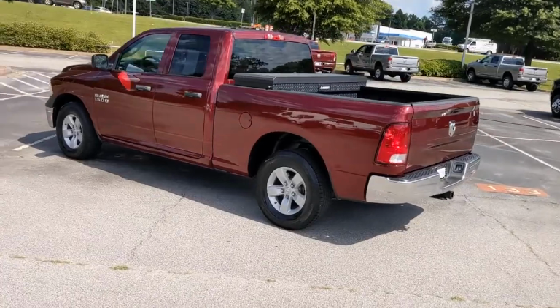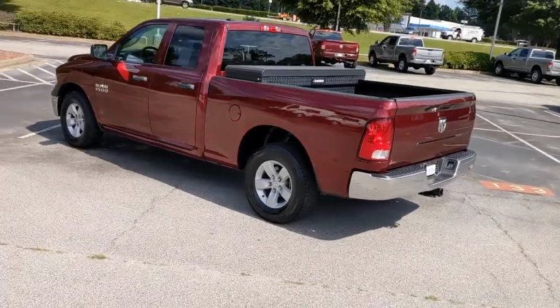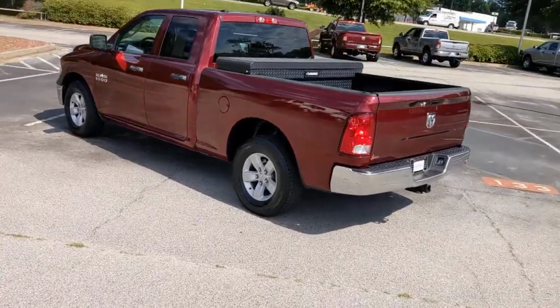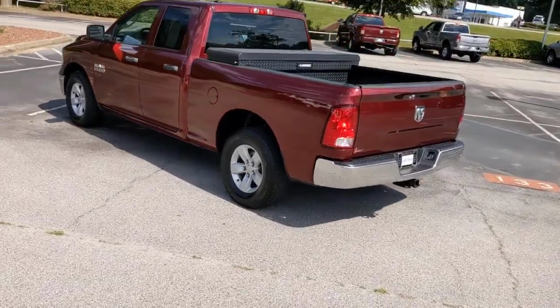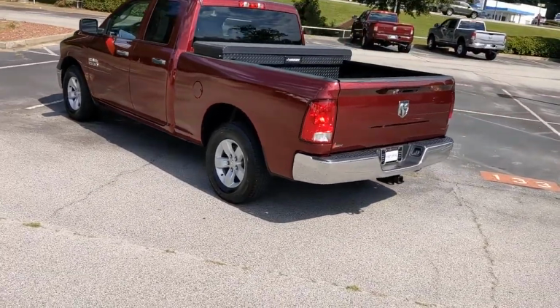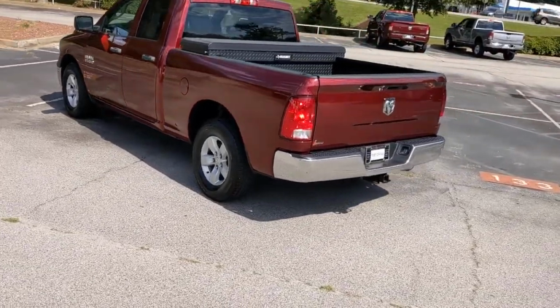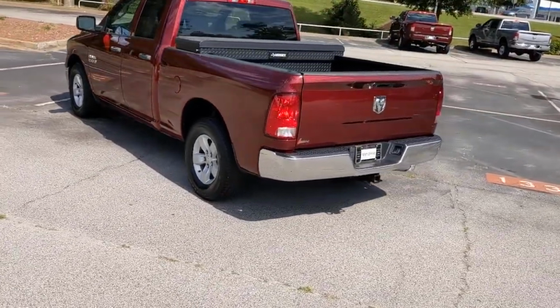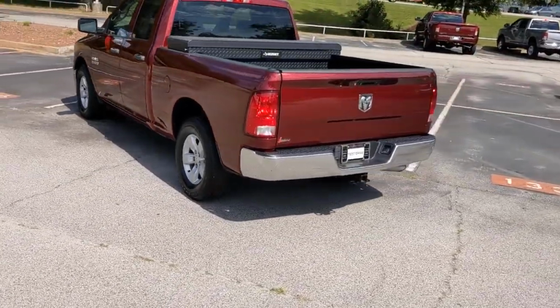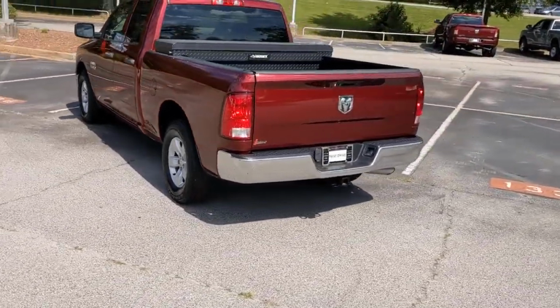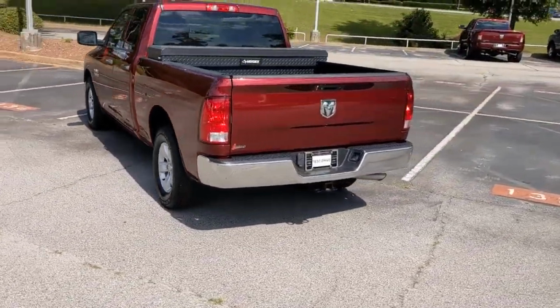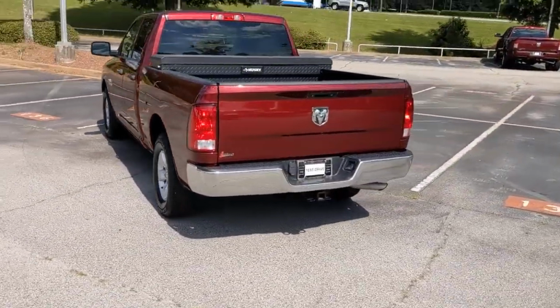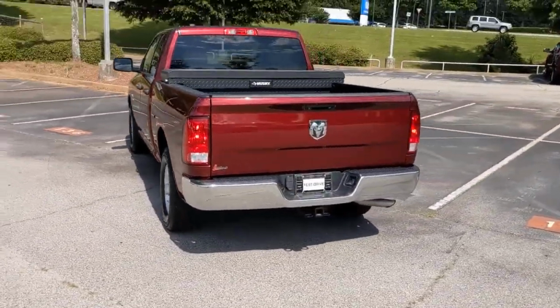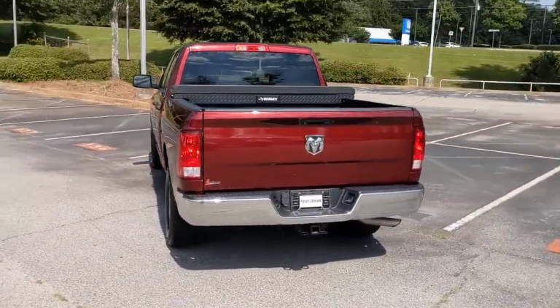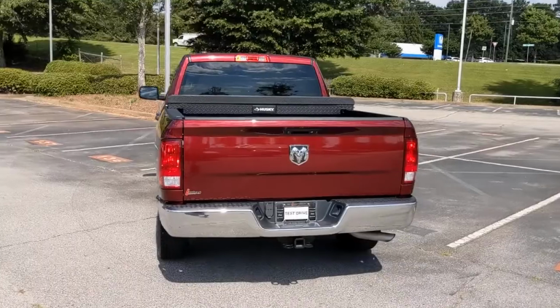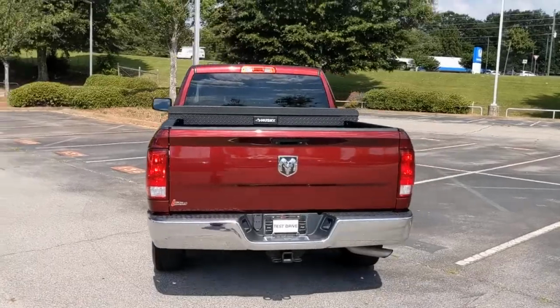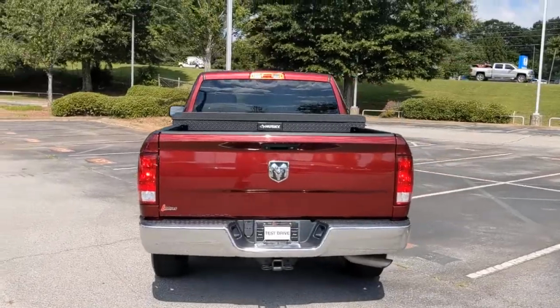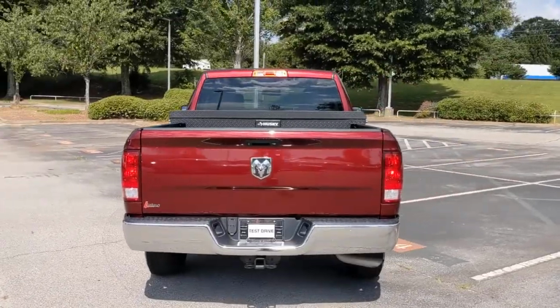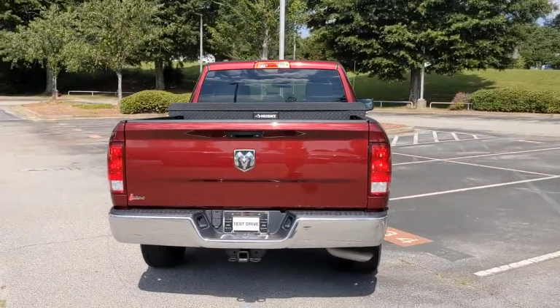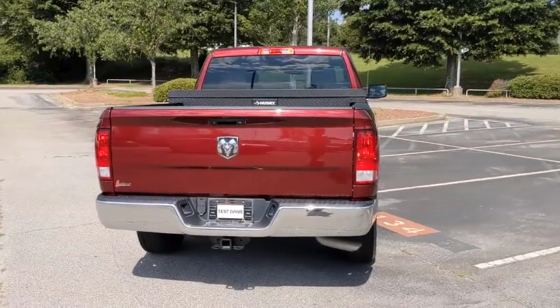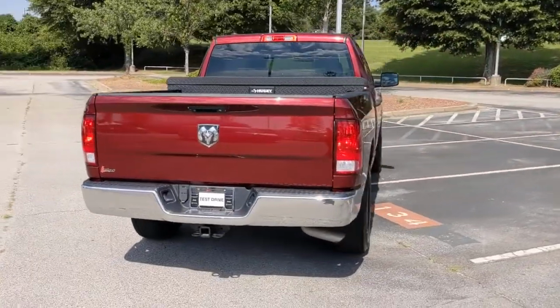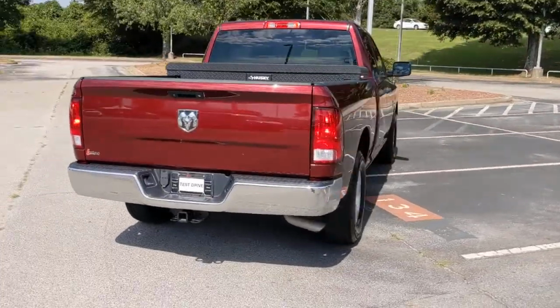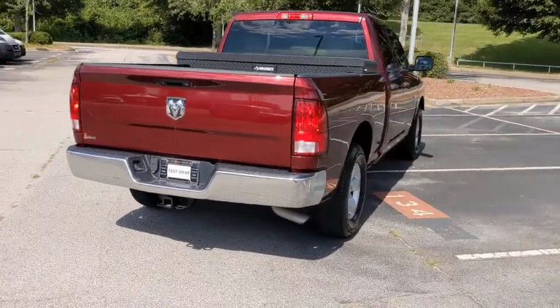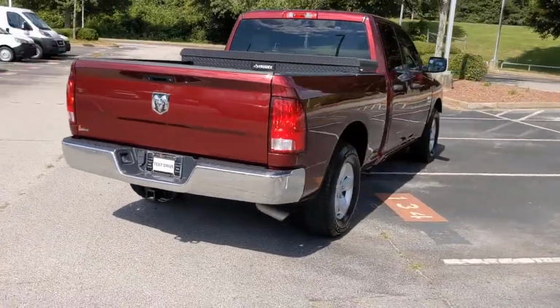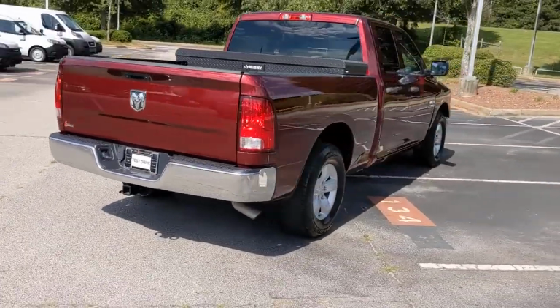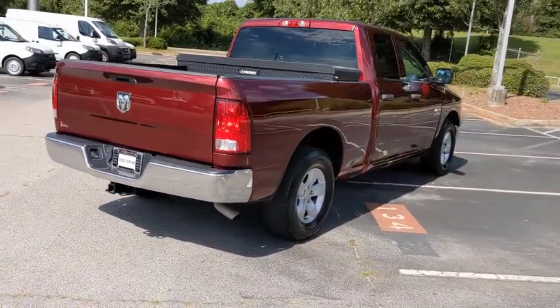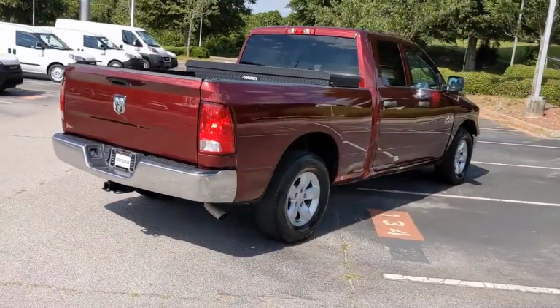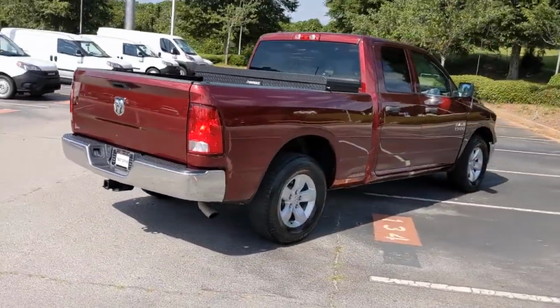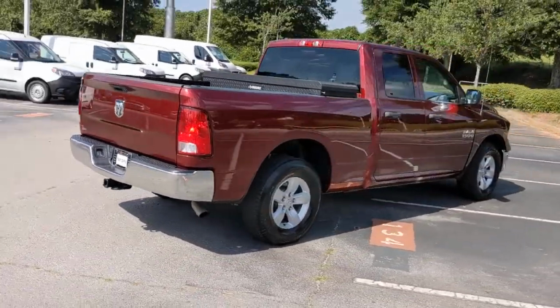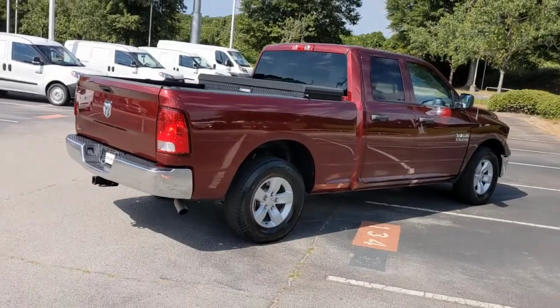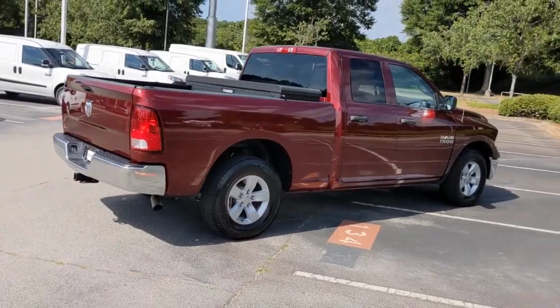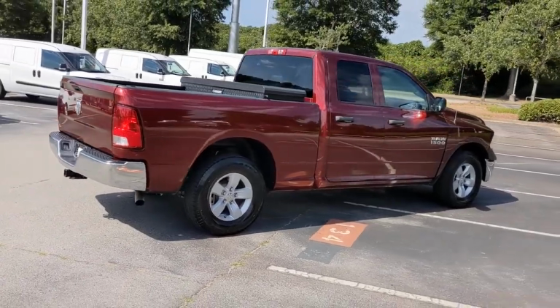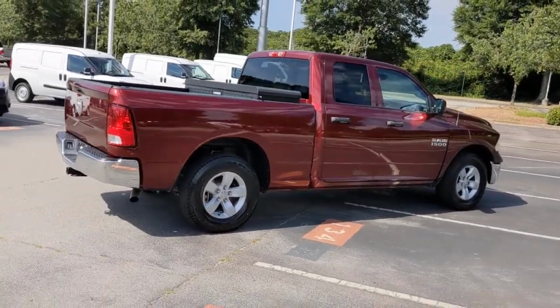Bed liner, heated mirrors, rear wheel drive, stability control, tow hitch, traction control, auto-dimming rear view mirror, split bench seat, intermittent wipers.